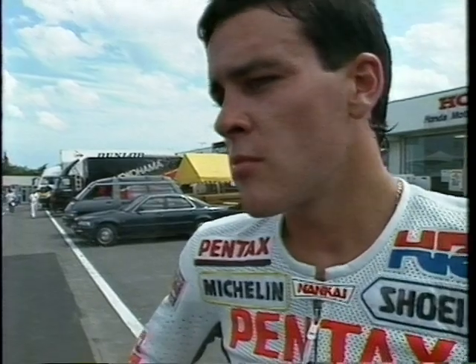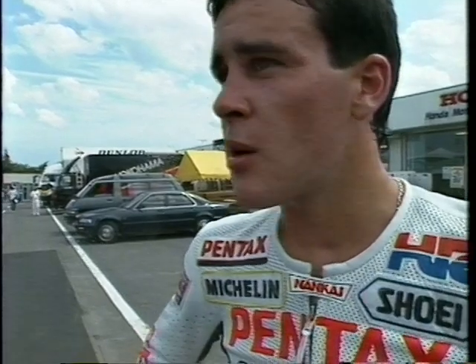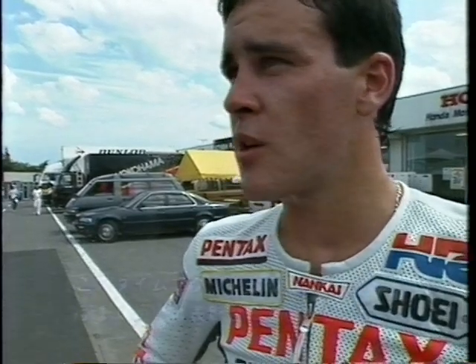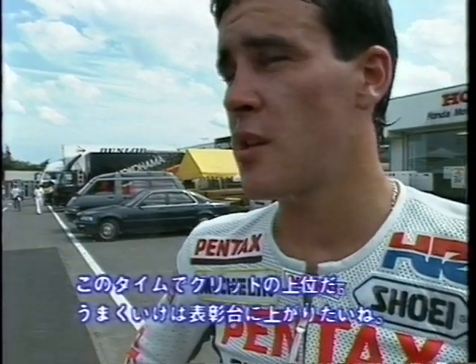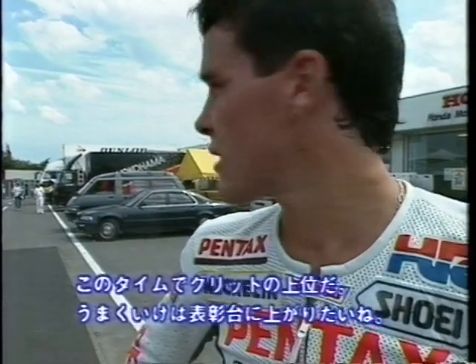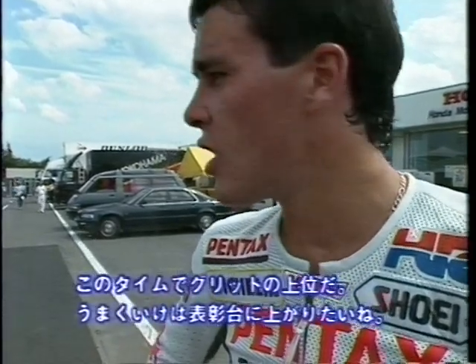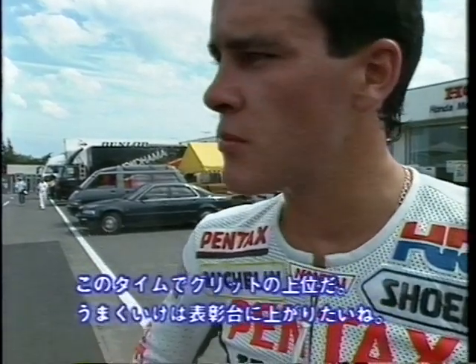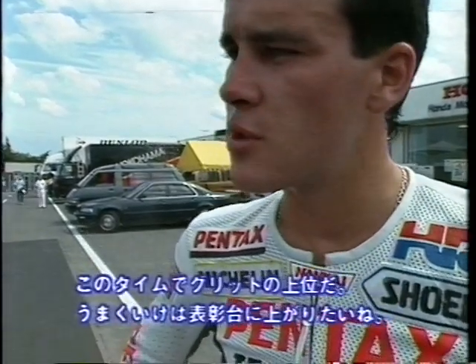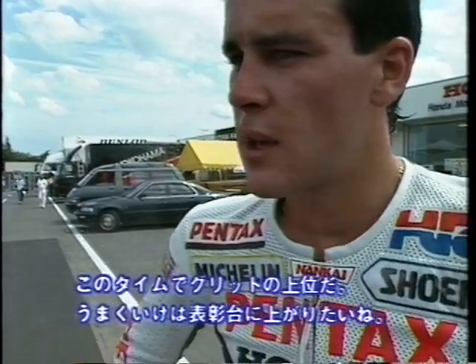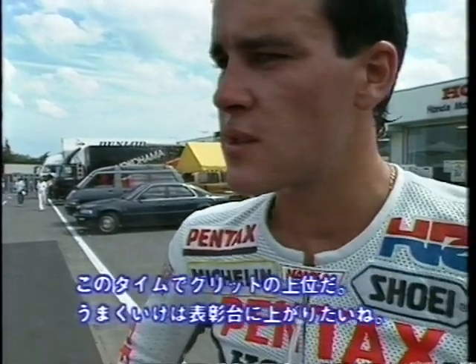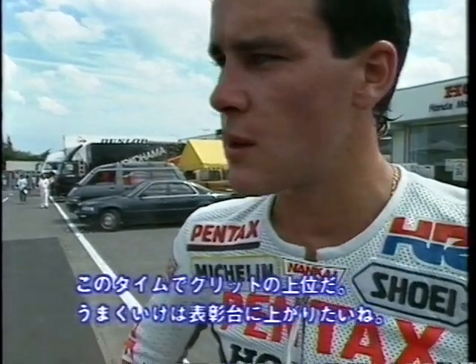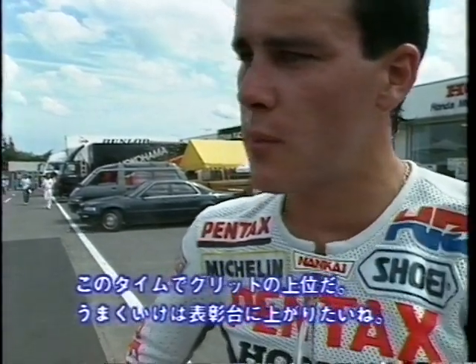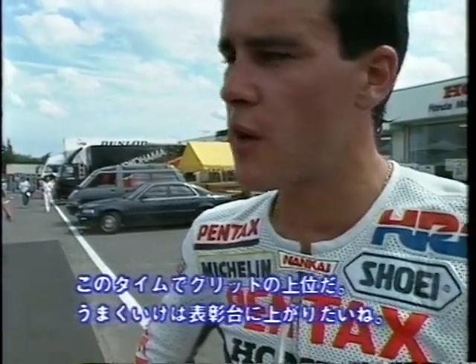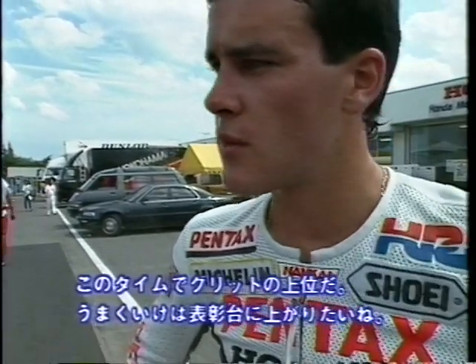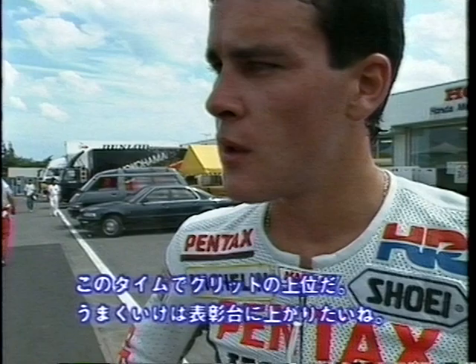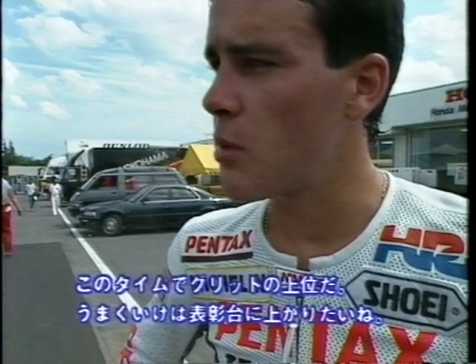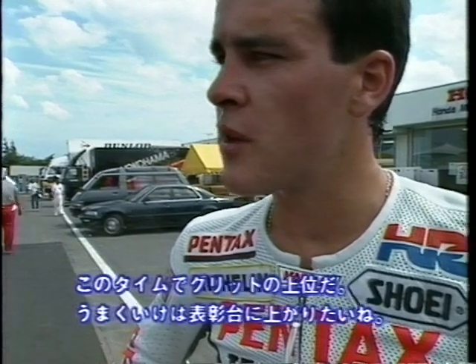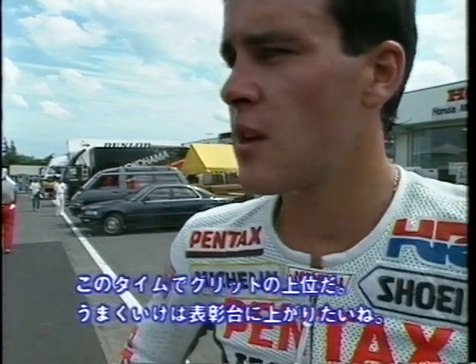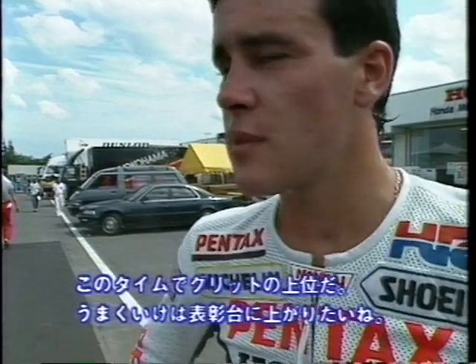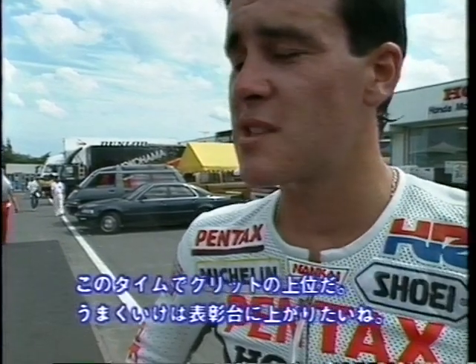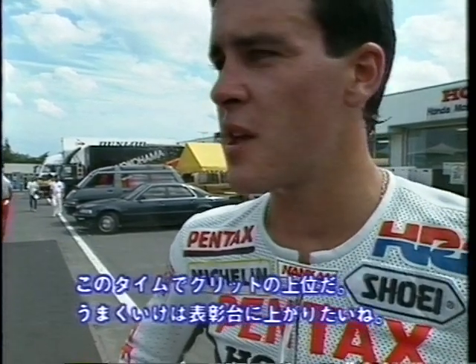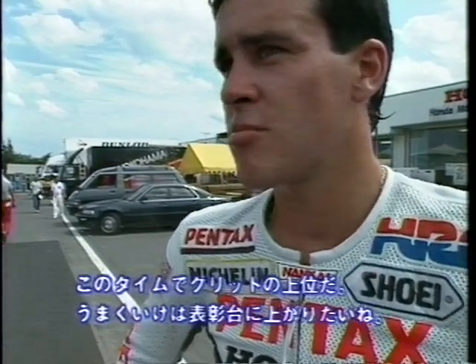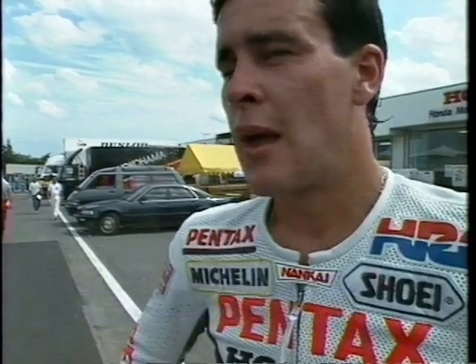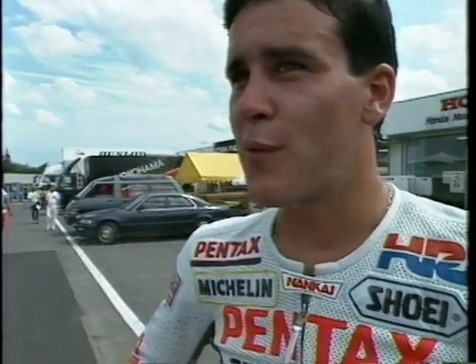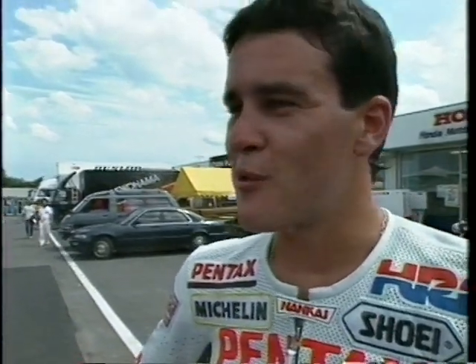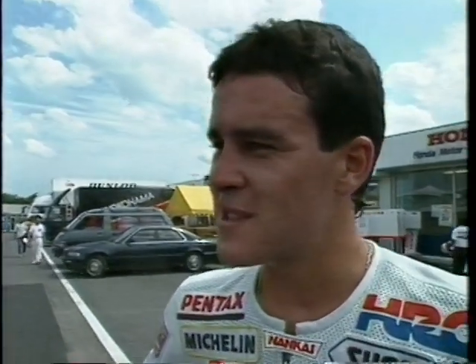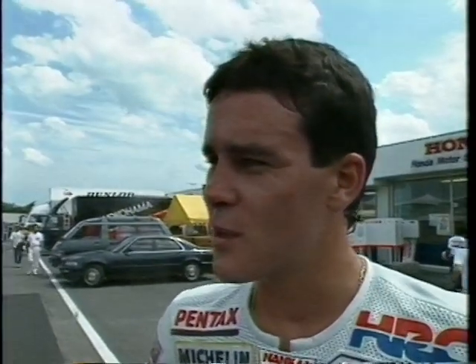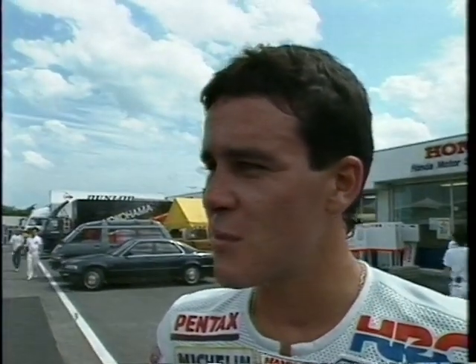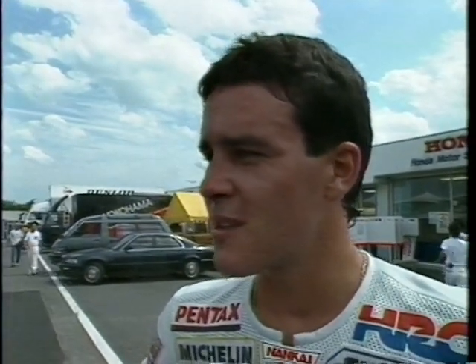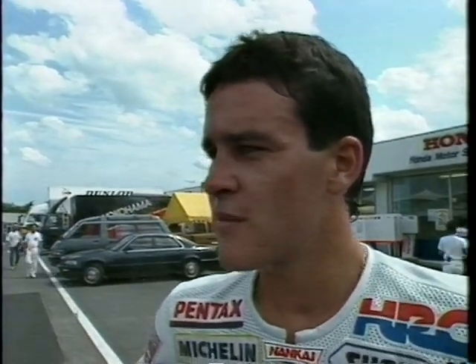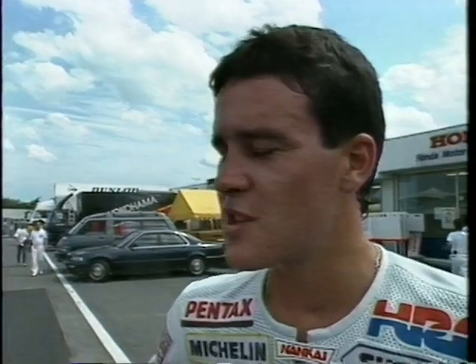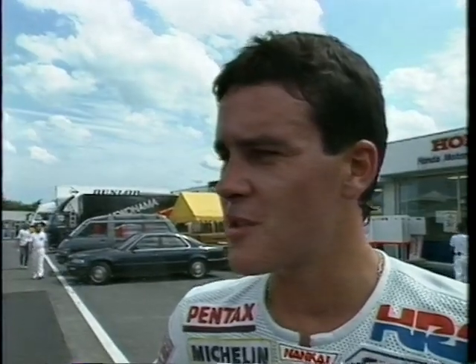Yeah, I'm happy. I think that time should get us somewhere up in the front, a couple of bikes. So yeah, that's our aim. And hopefully in the race, we can keep it together and finish on the podium.